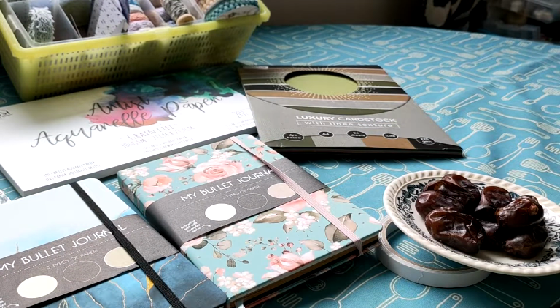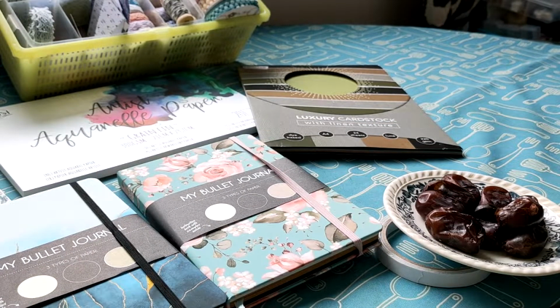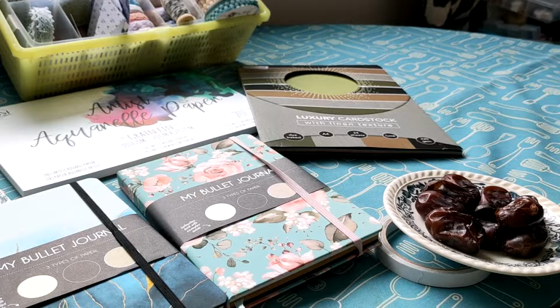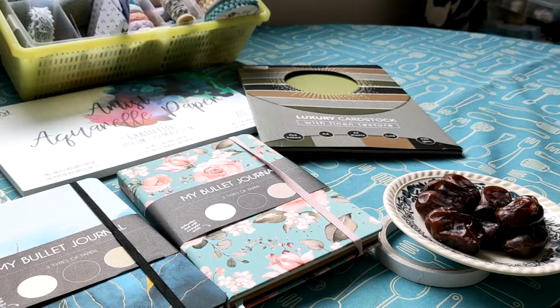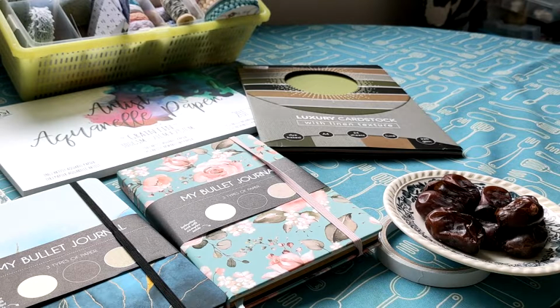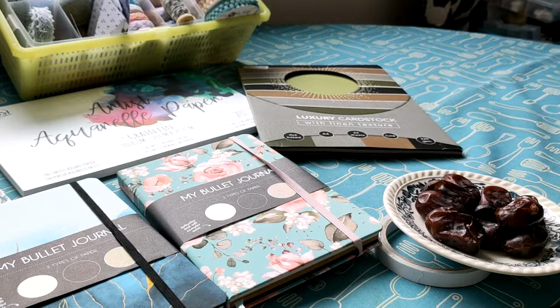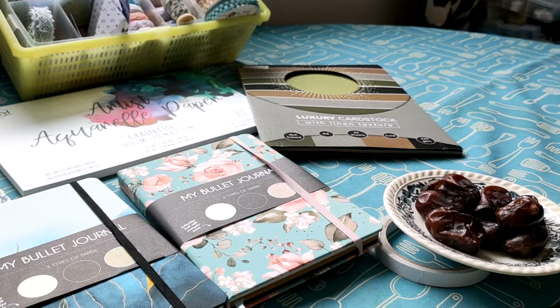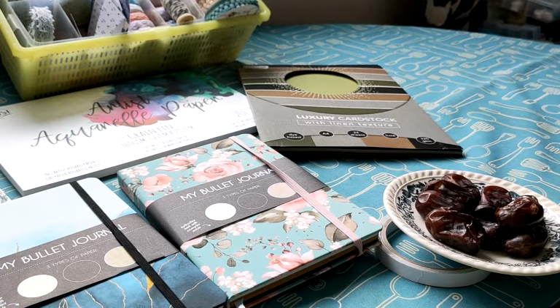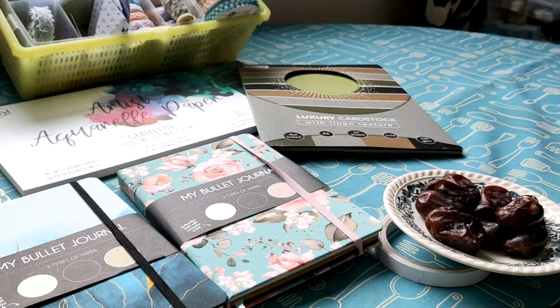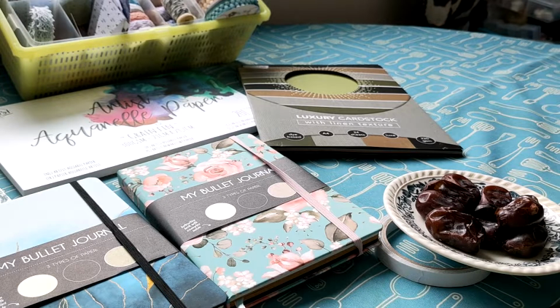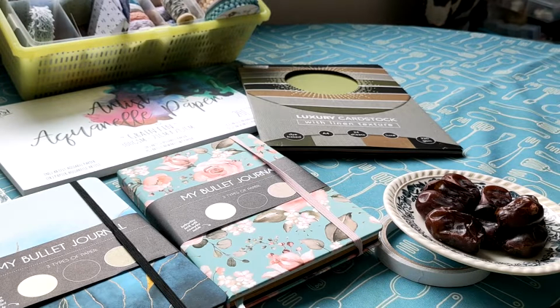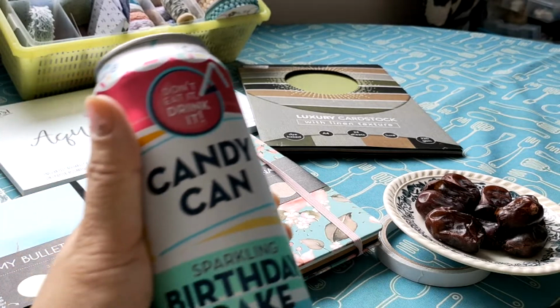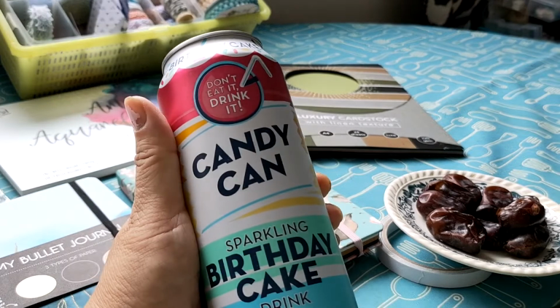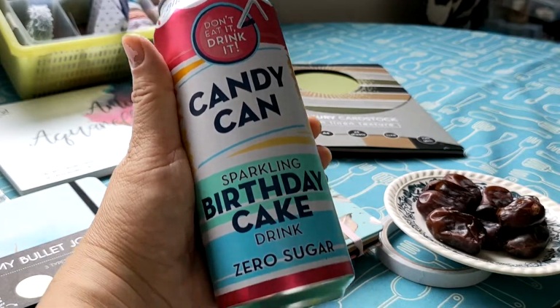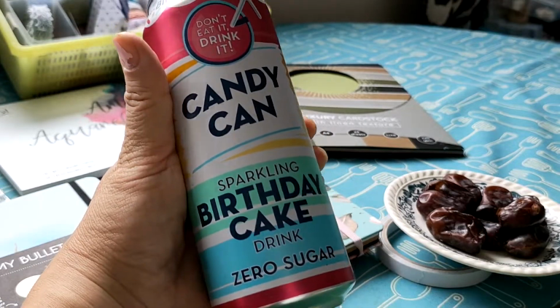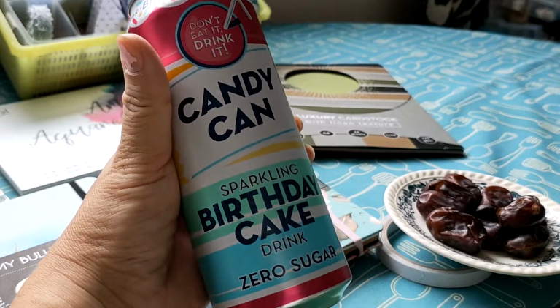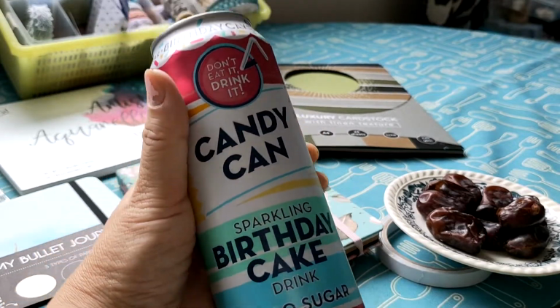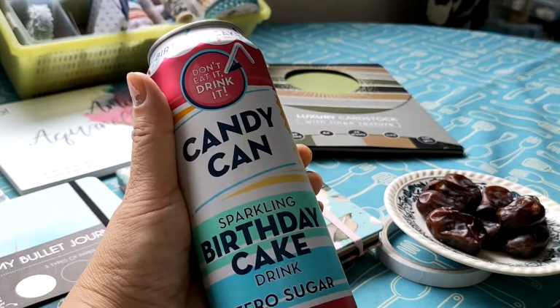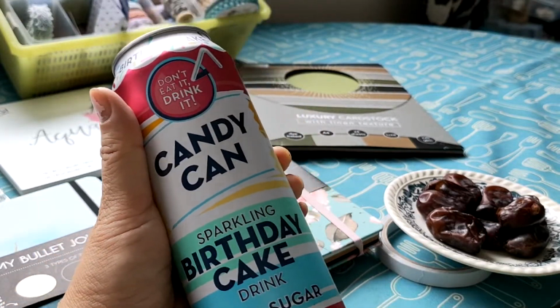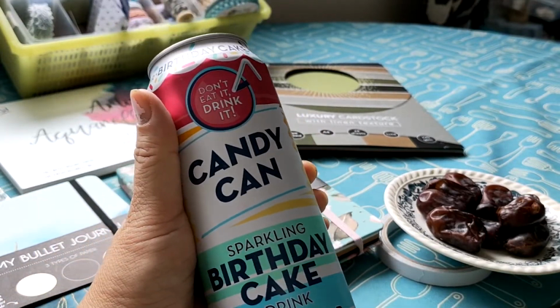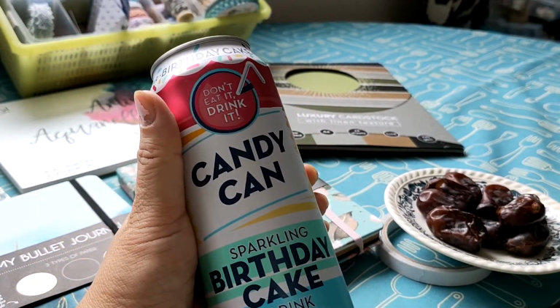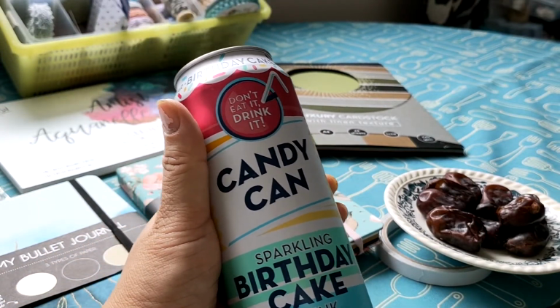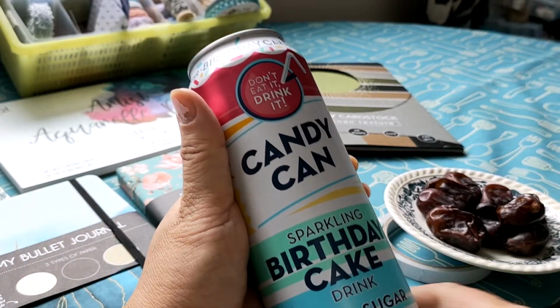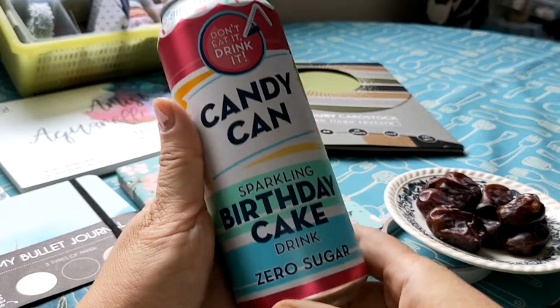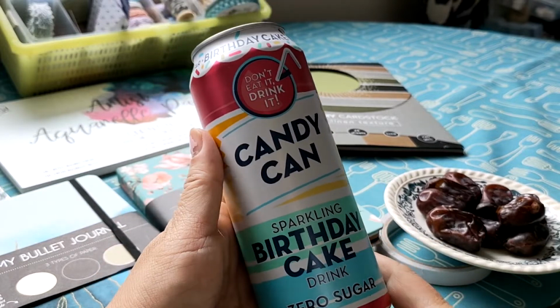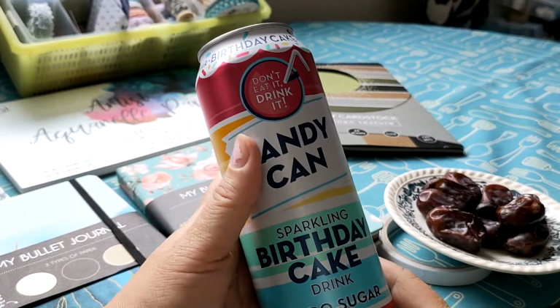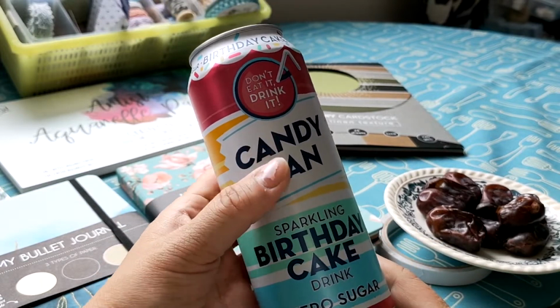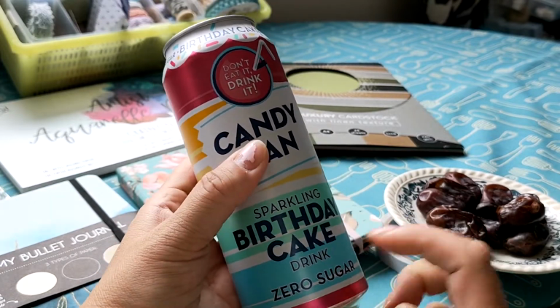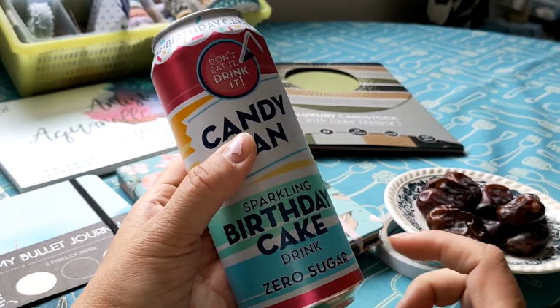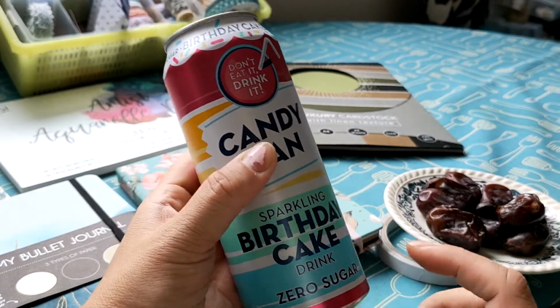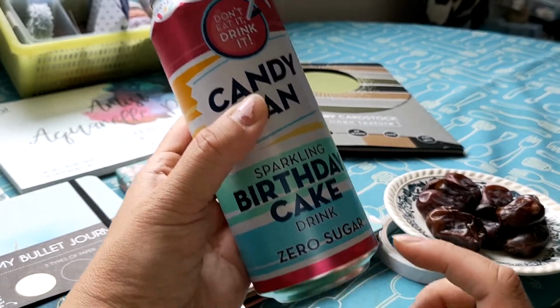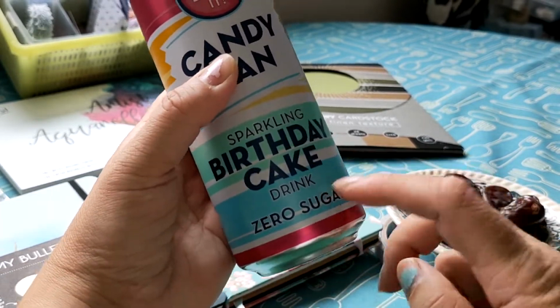I also bought these drinks — it says birthday cake flavor. I'm very interested how it tastes. It has no sugar, because I'm diabetic.